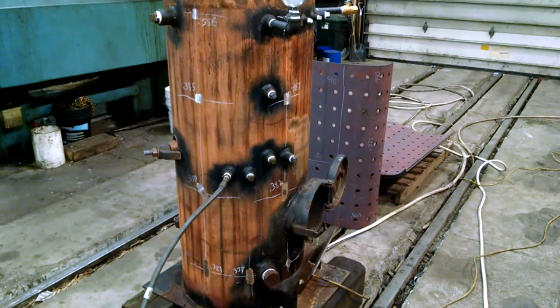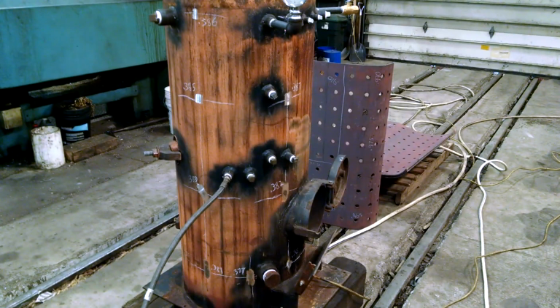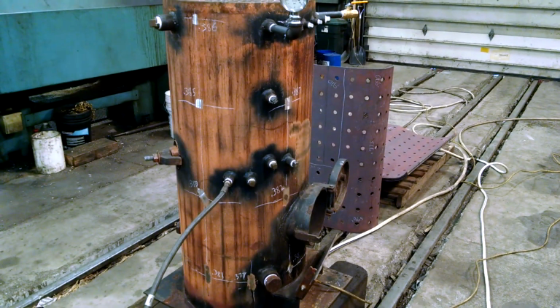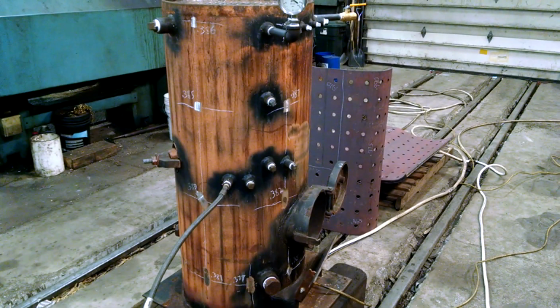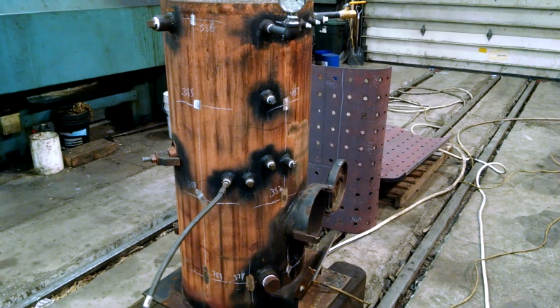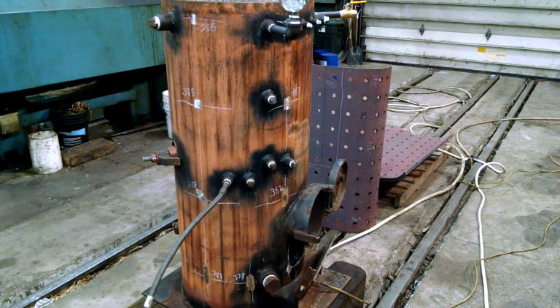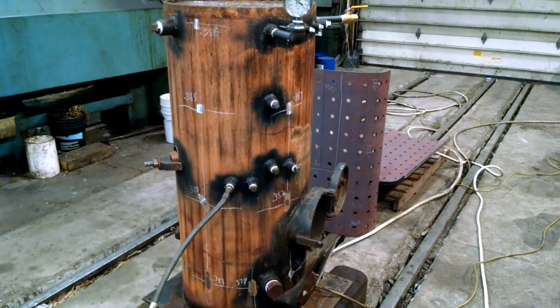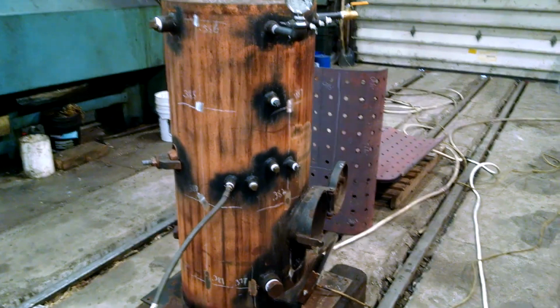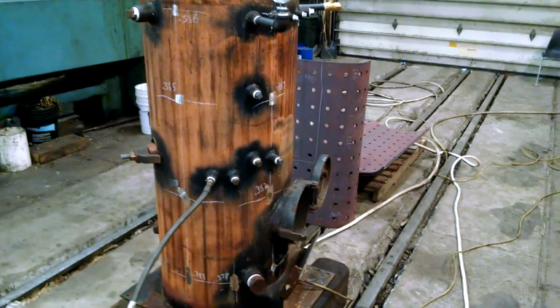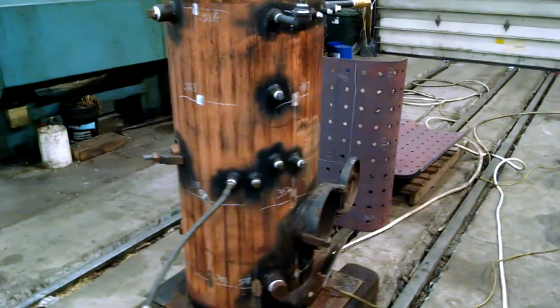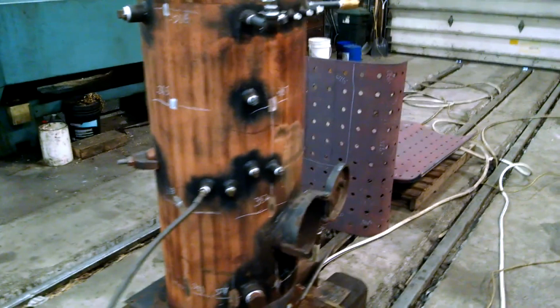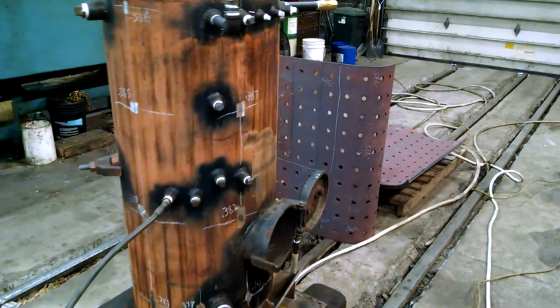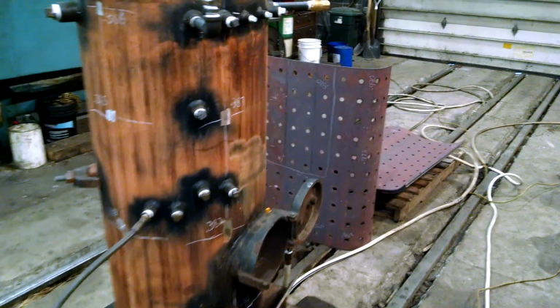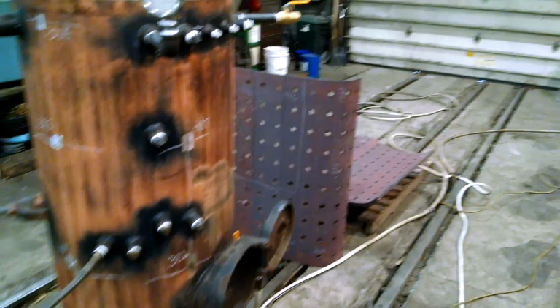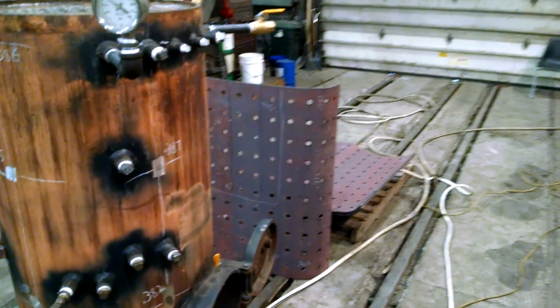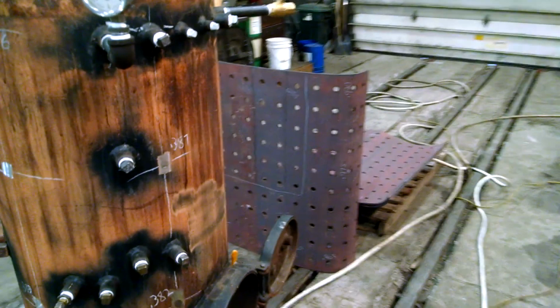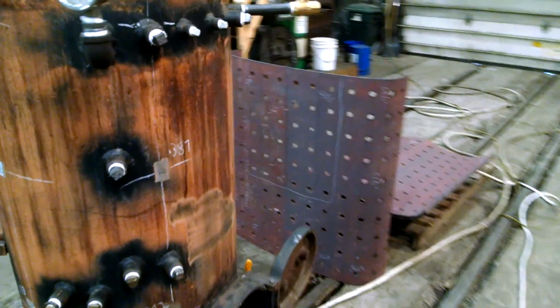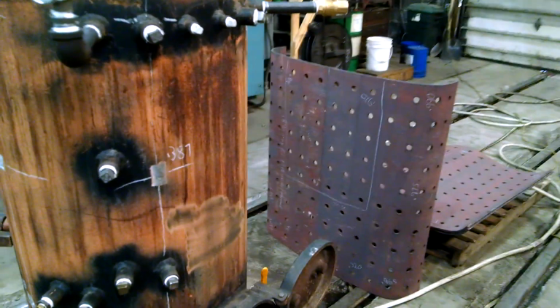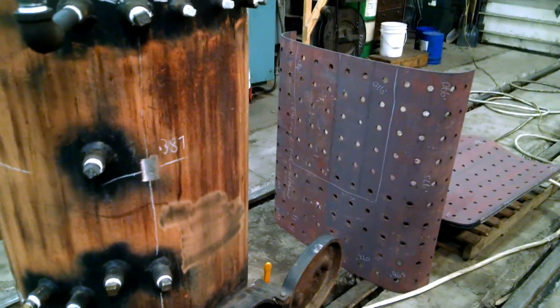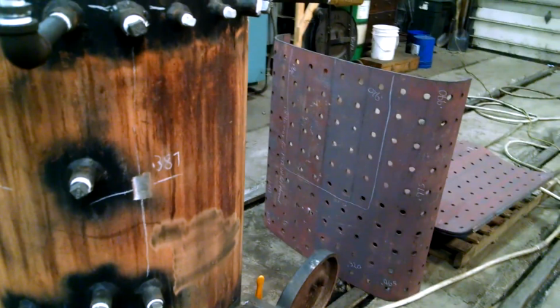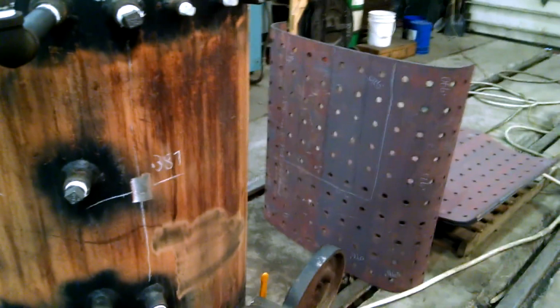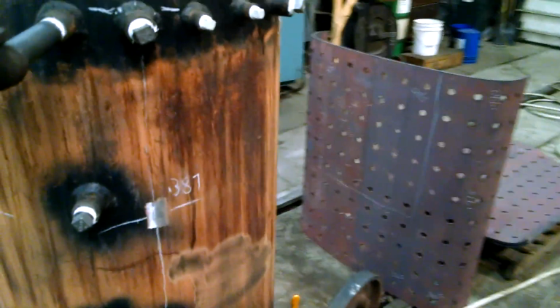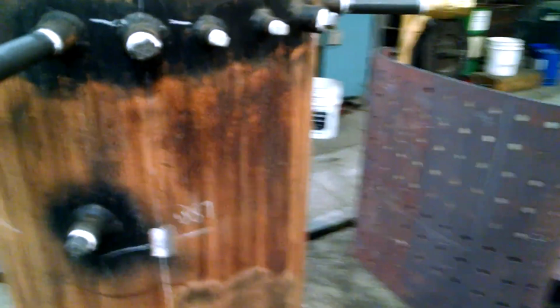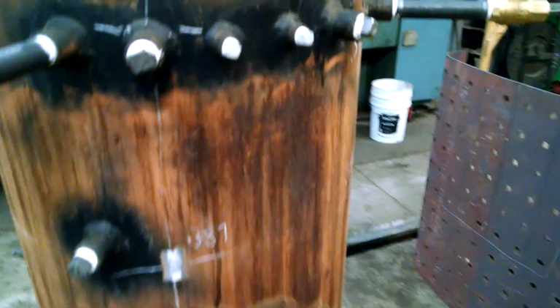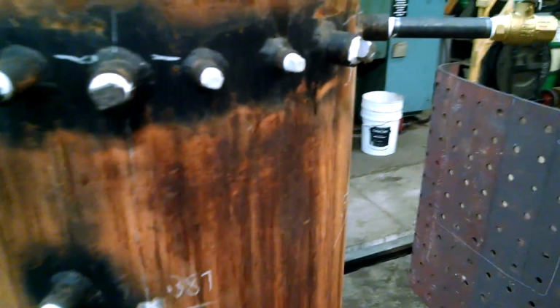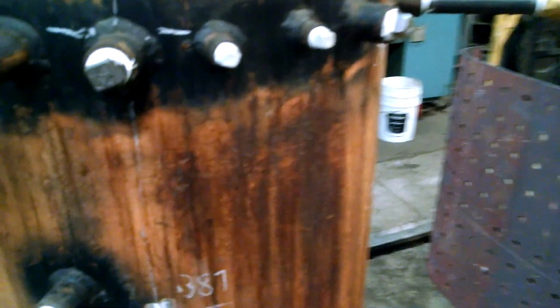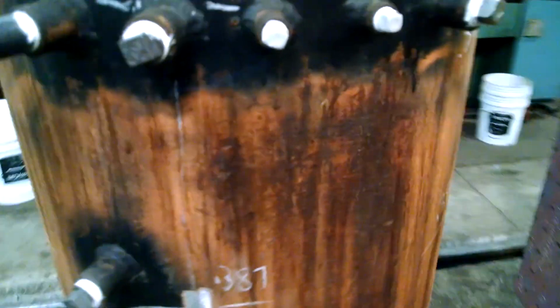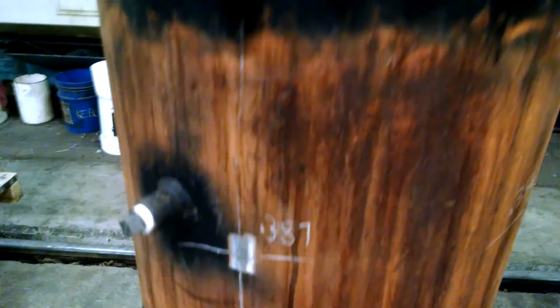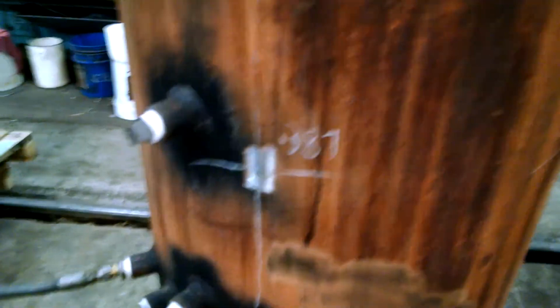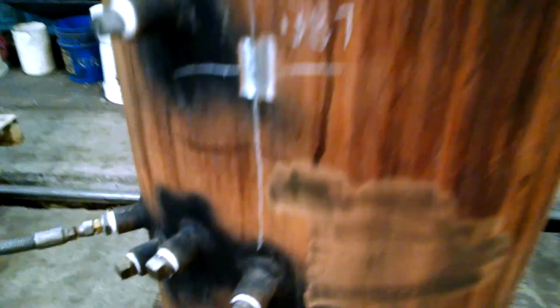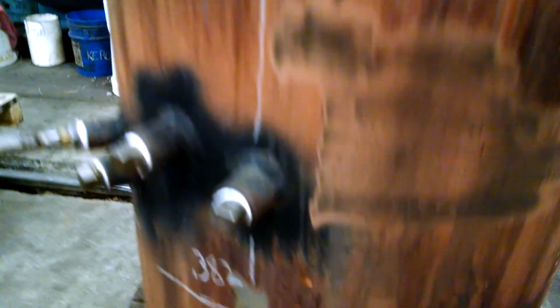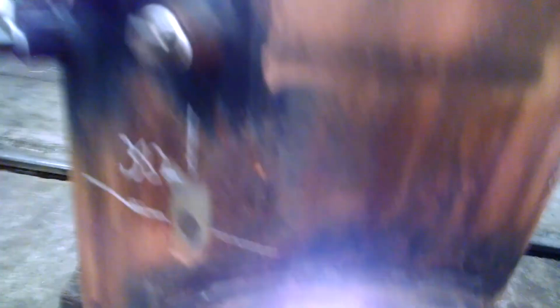This is a hydro test of the boiler purchased by Kelly Anderson in the summer of 2014. Today's date is December 20th, 2014.